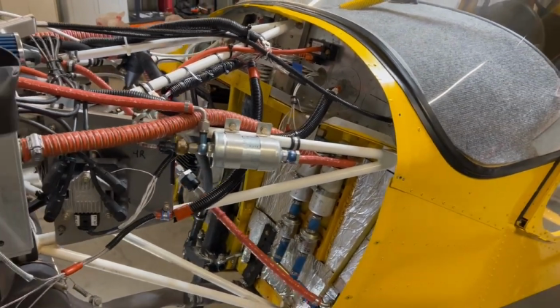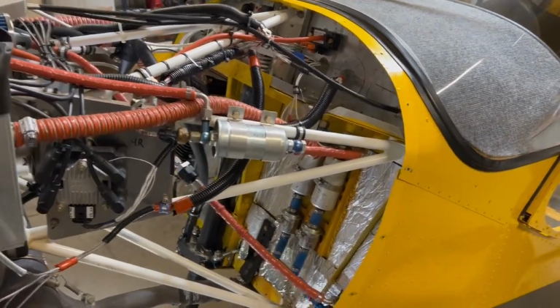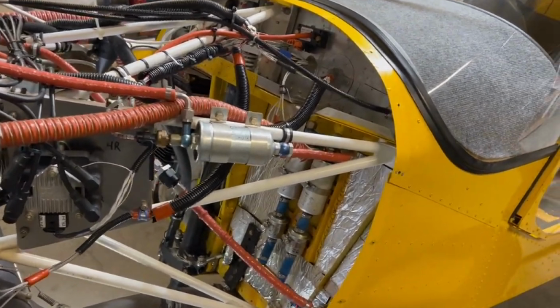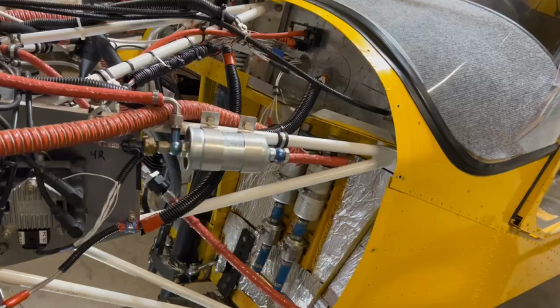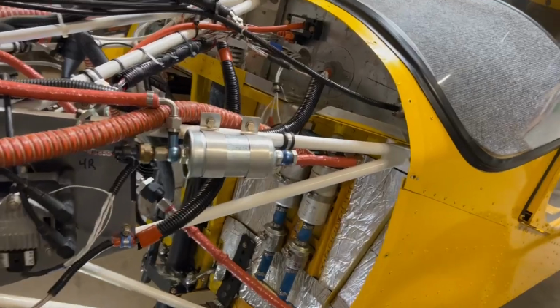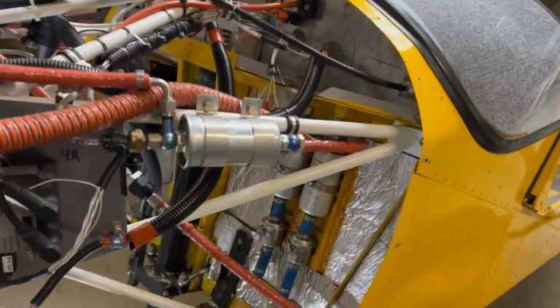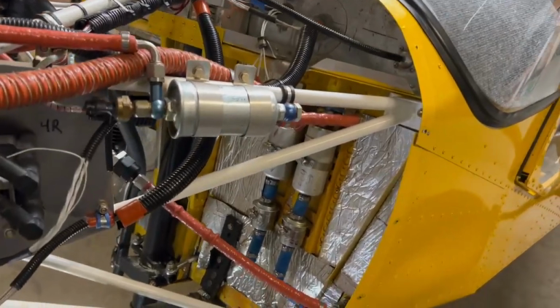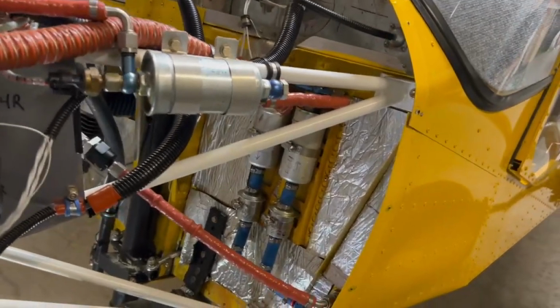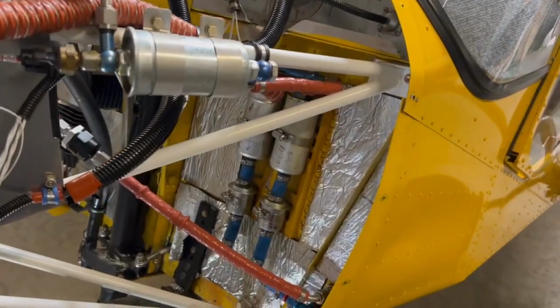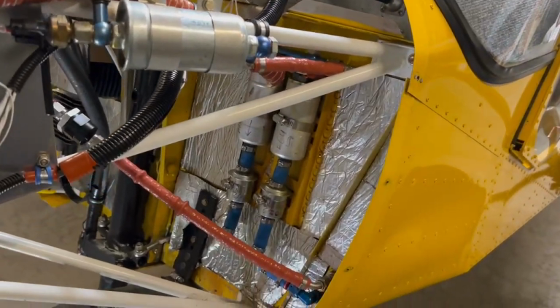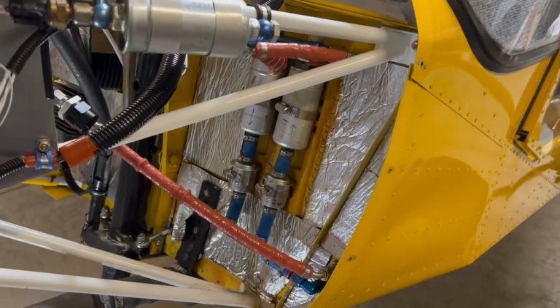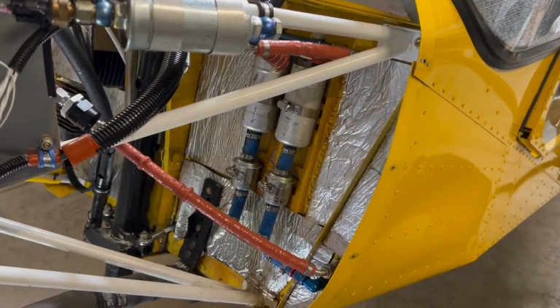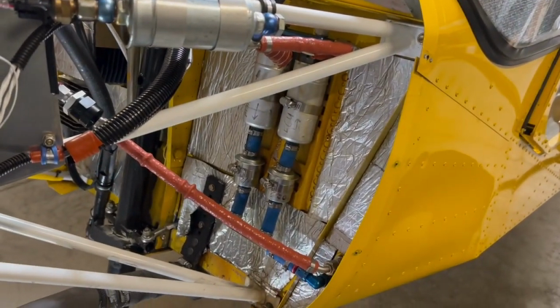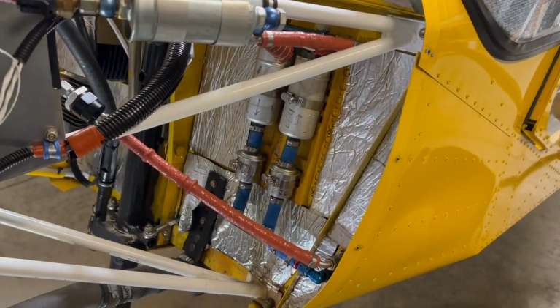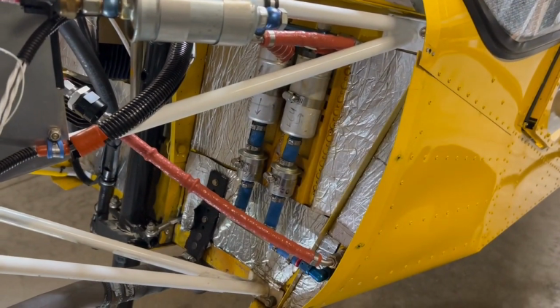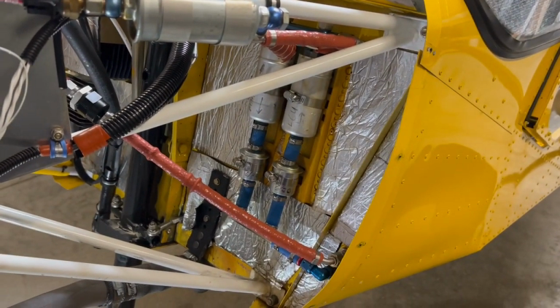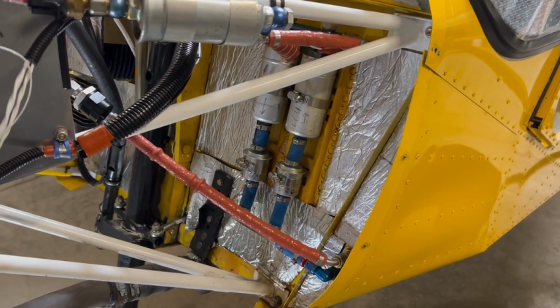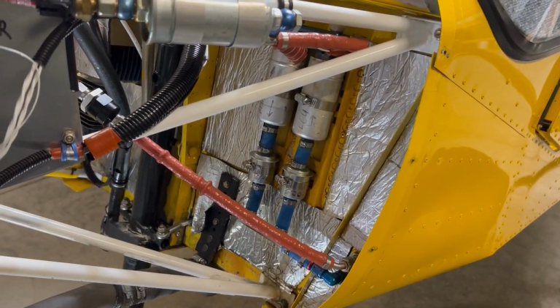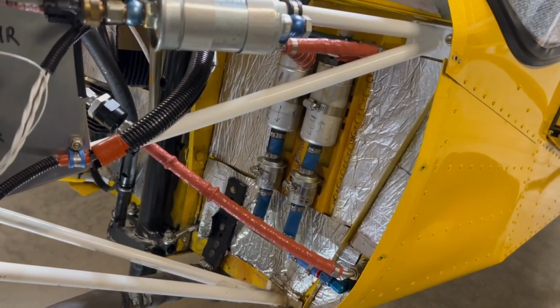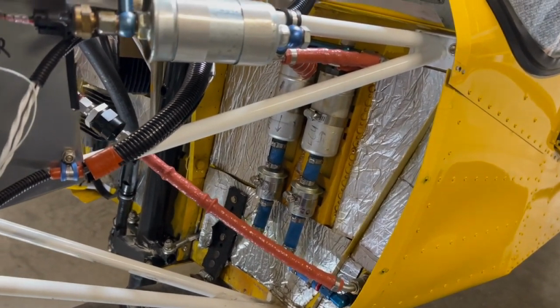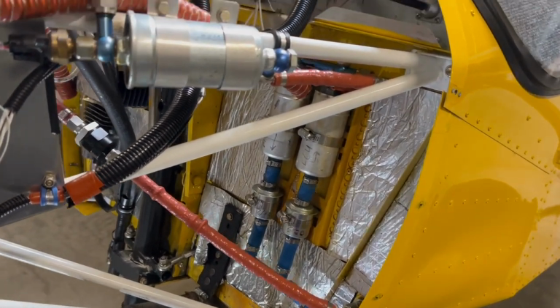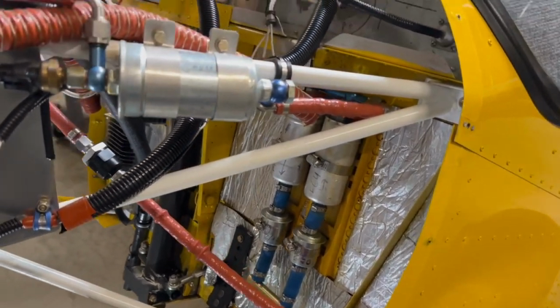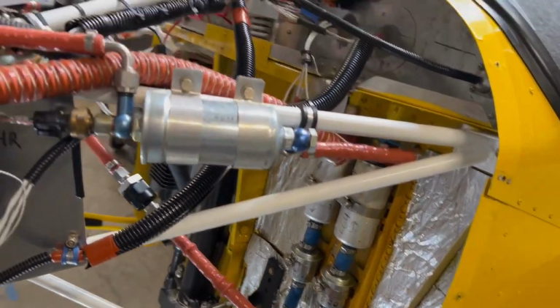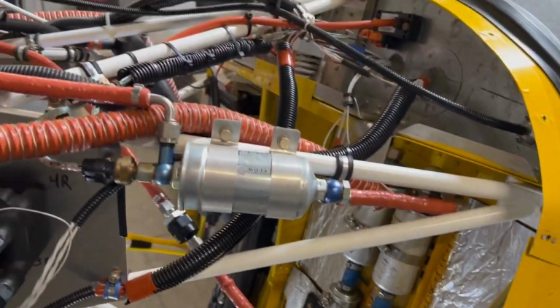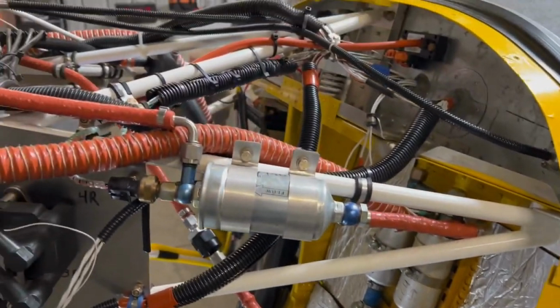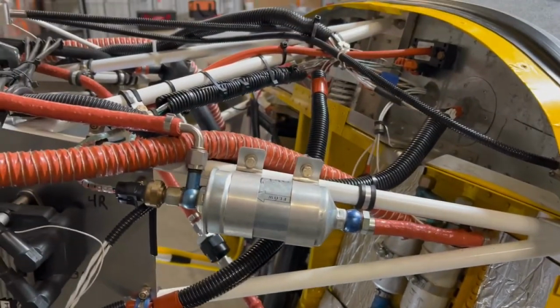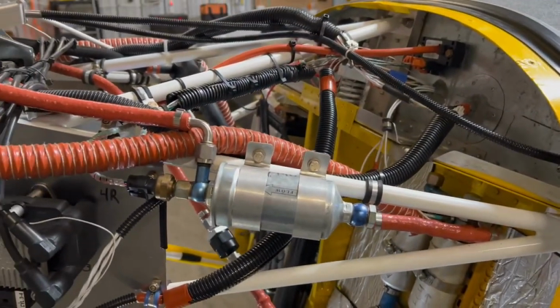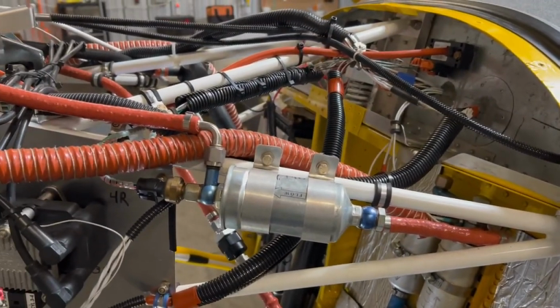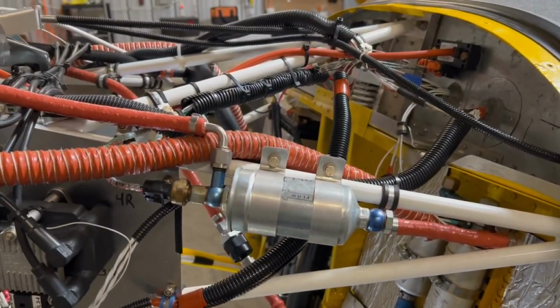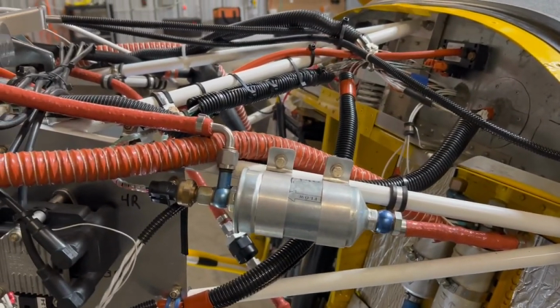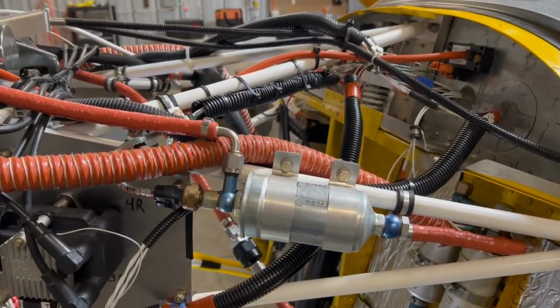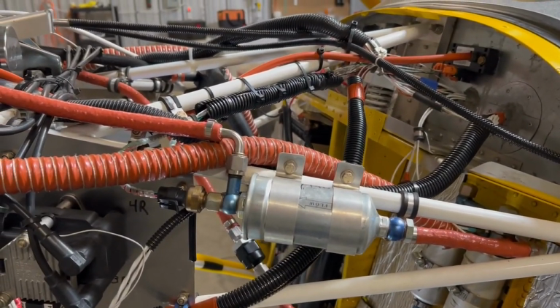Here are the fuel pumps with the fuel filters. We have two pre-filters prior to the pumps, and then the fine filter after that.